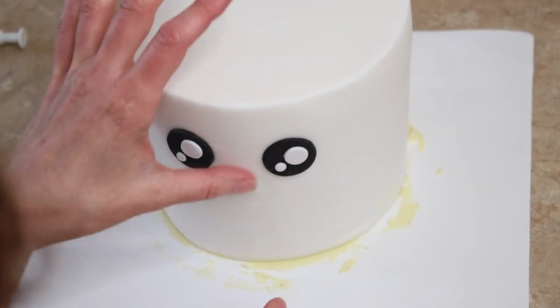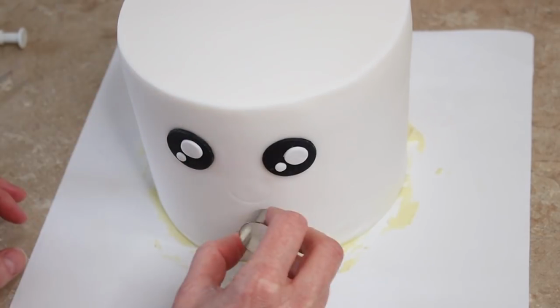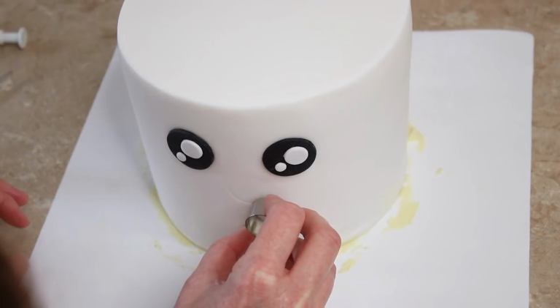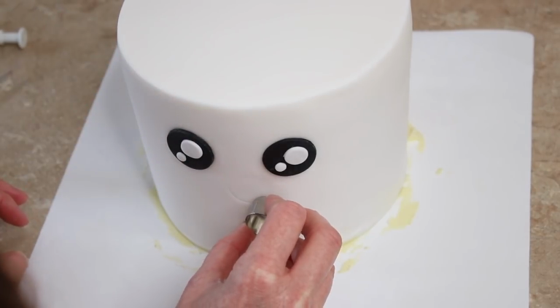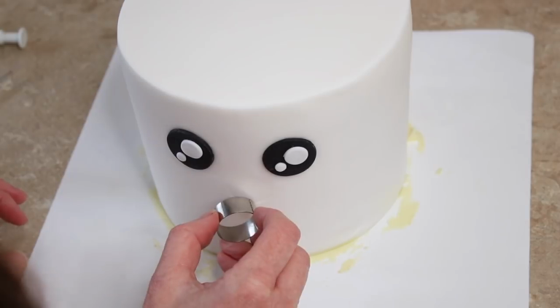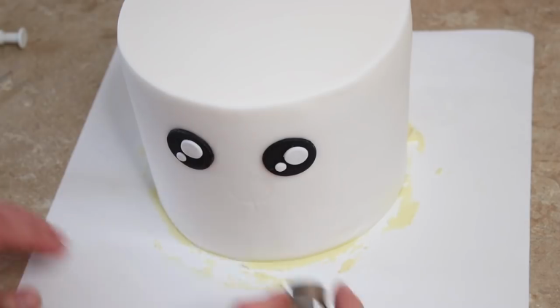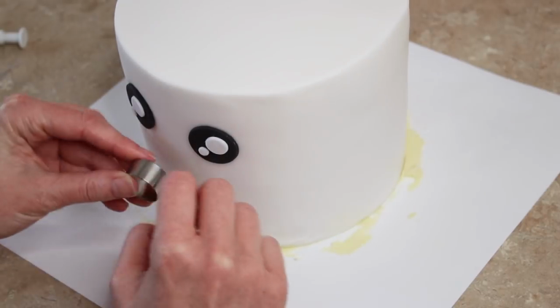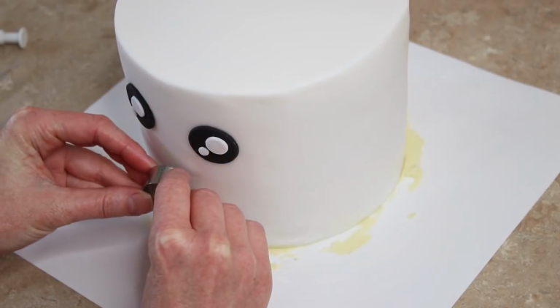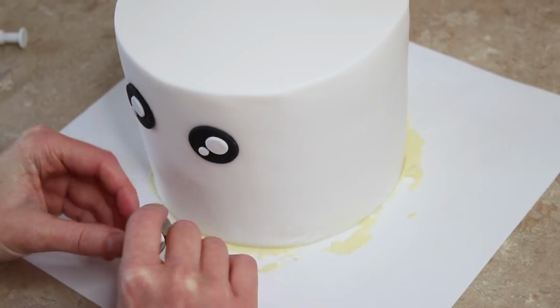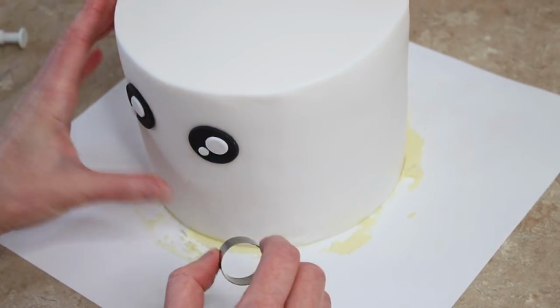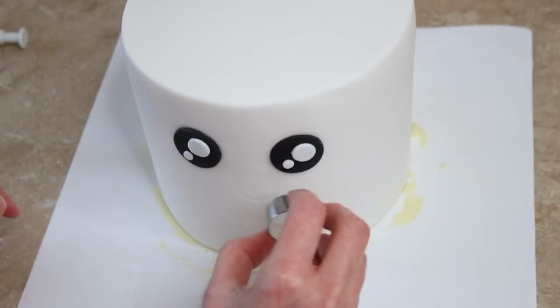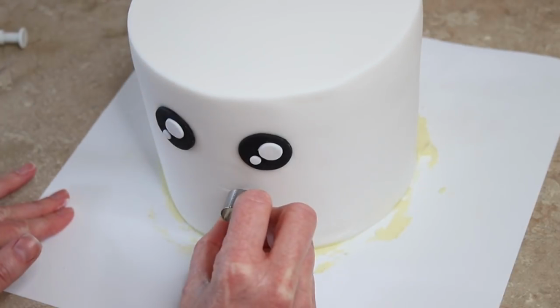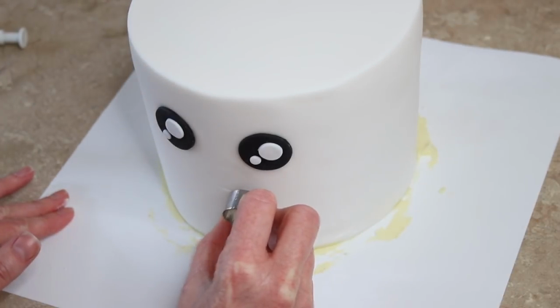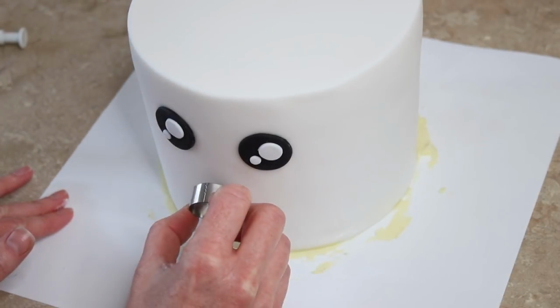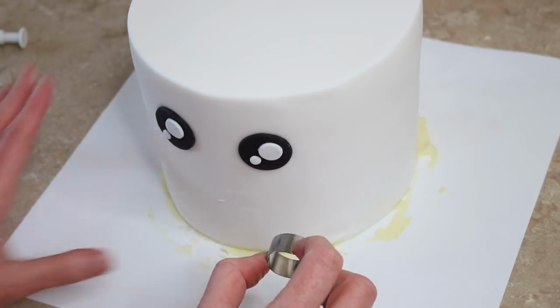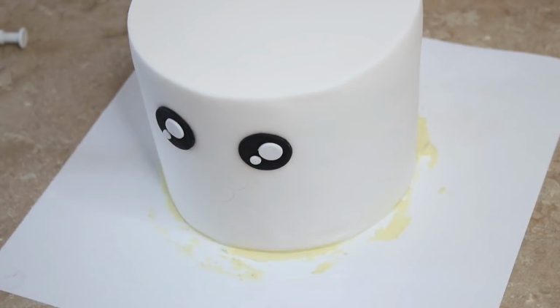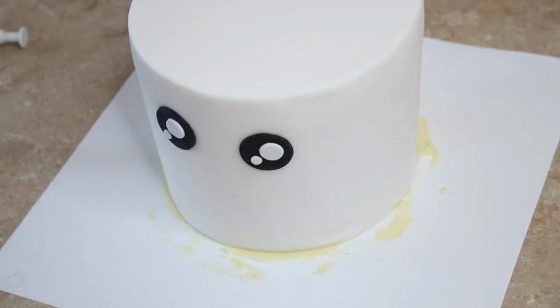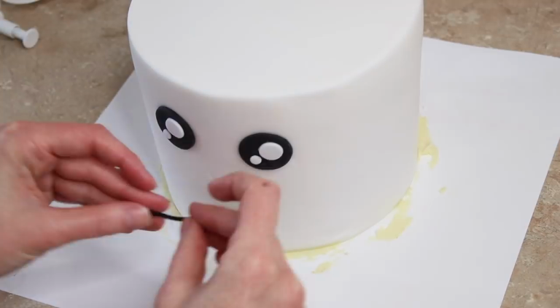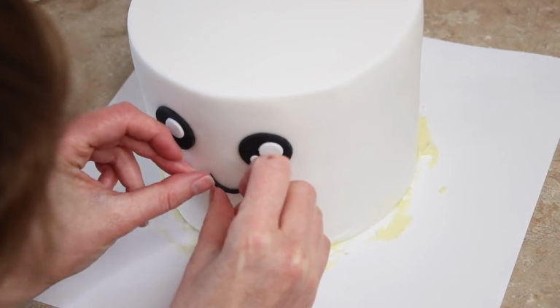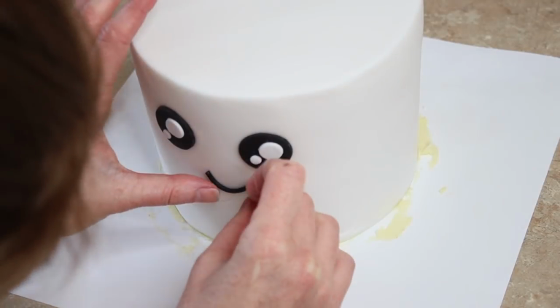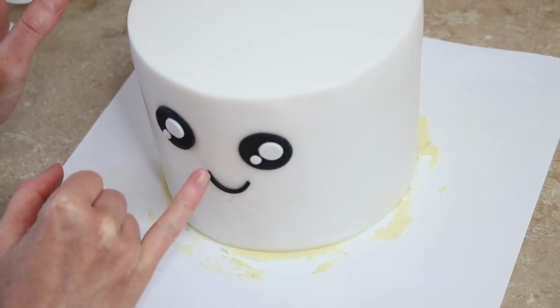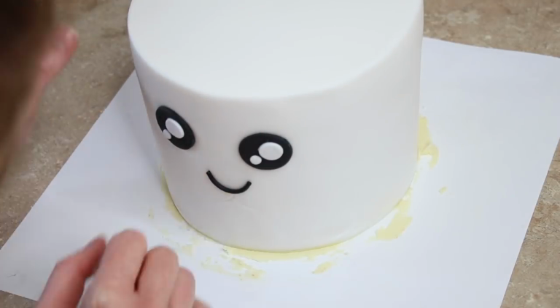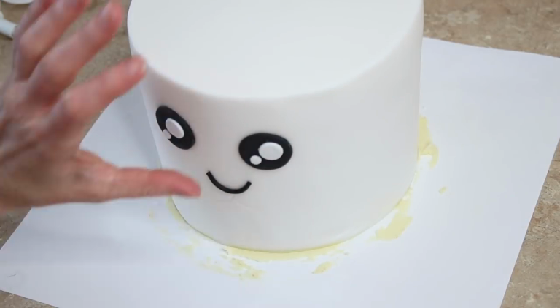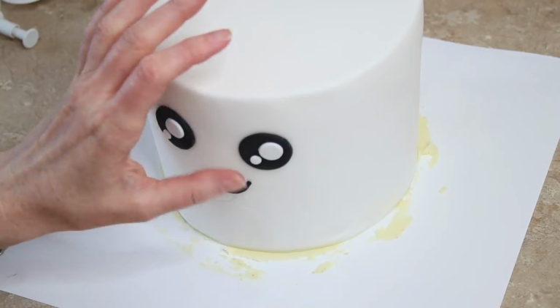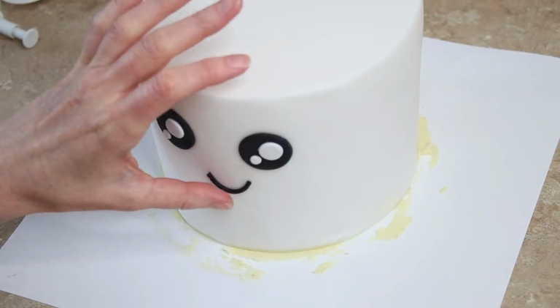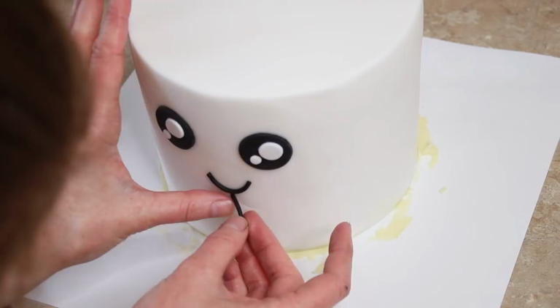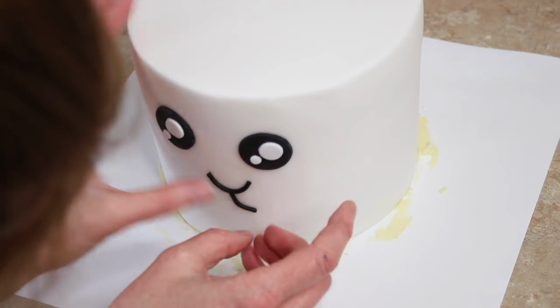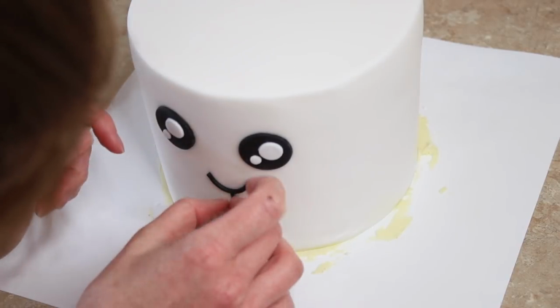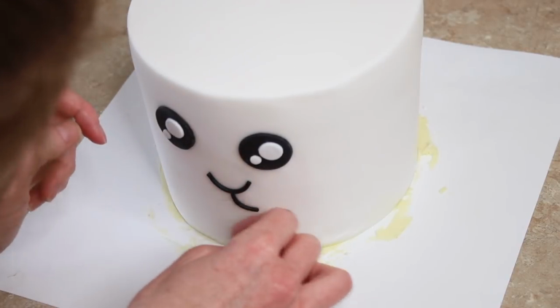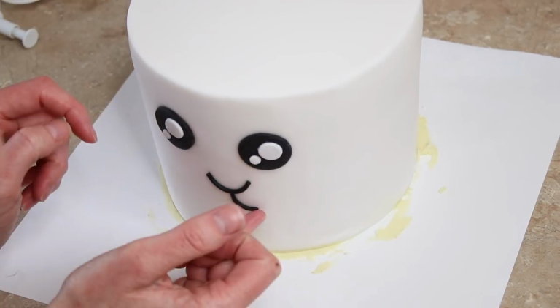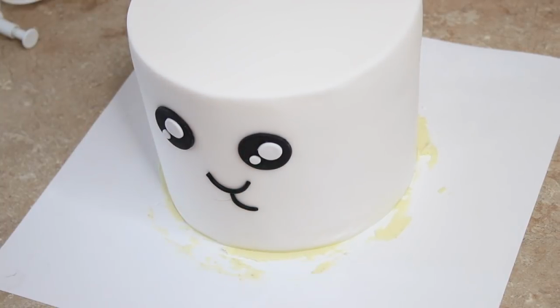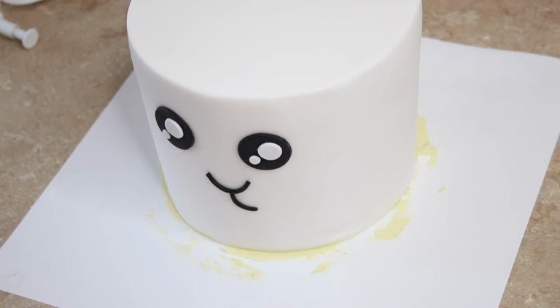For the nose and mouth, I used the edge of a circle cutter to indent into the front of my cake where I wanted the nose and then the mouth lines to come down. I then rolled a really thin sausage of black icing, cut some lengths out of it, brushed some water over my indented lines, and stuck the very thin sausages to that to create my nose and mouth effect.